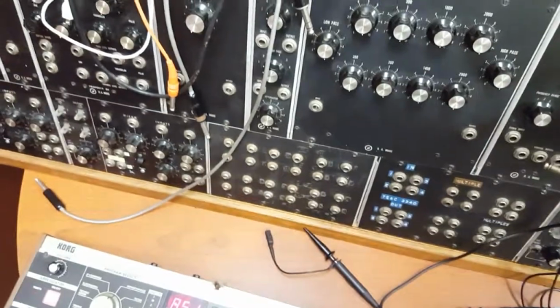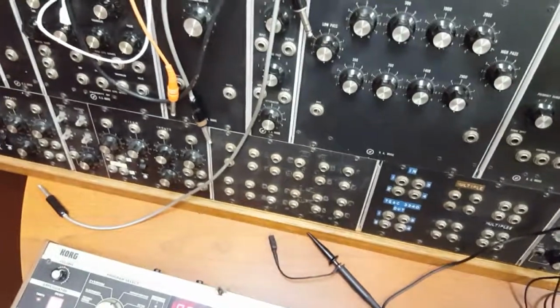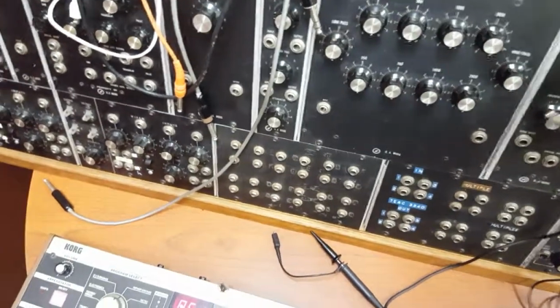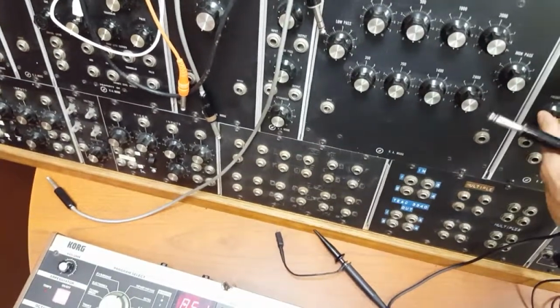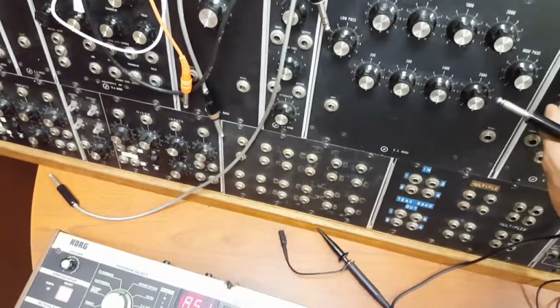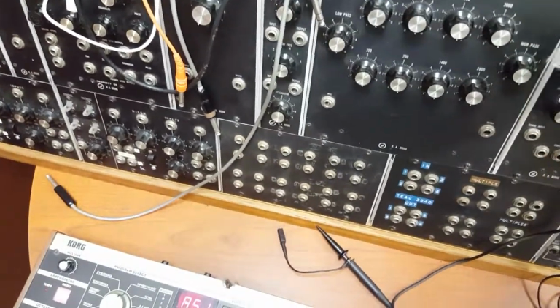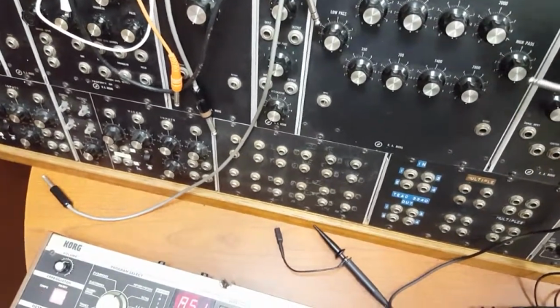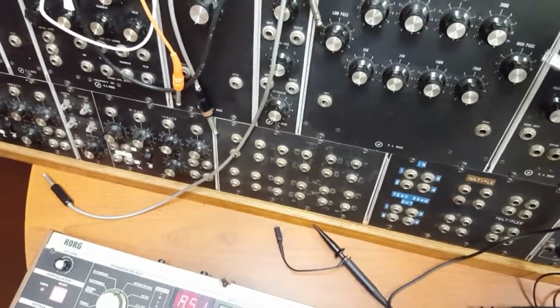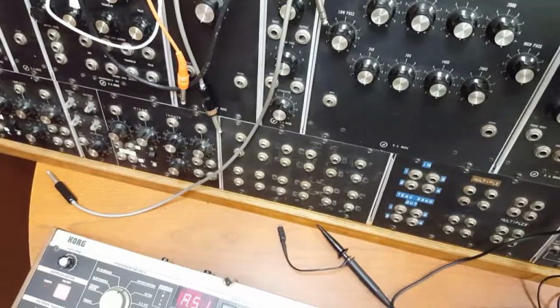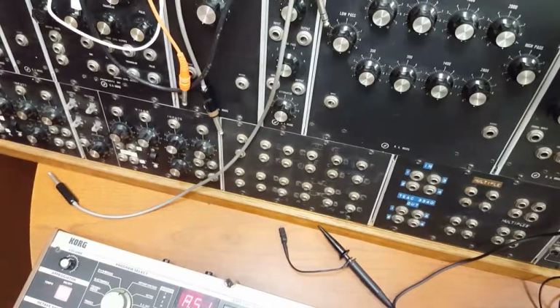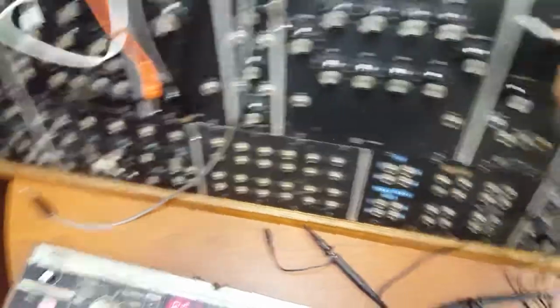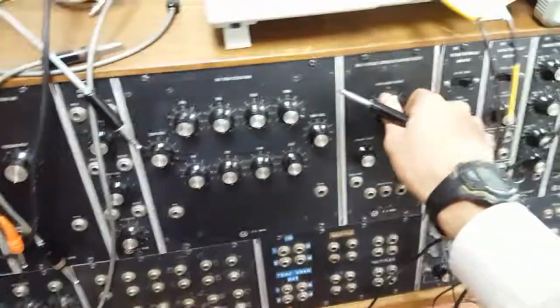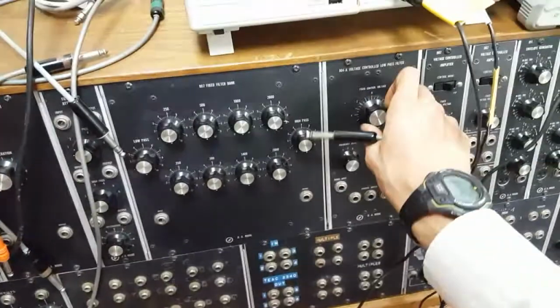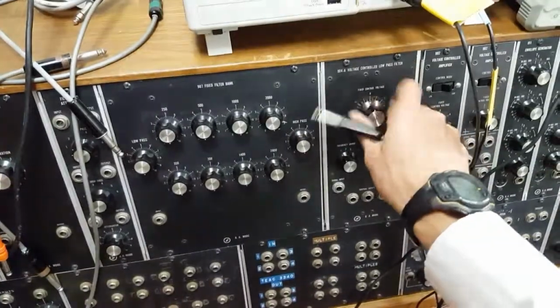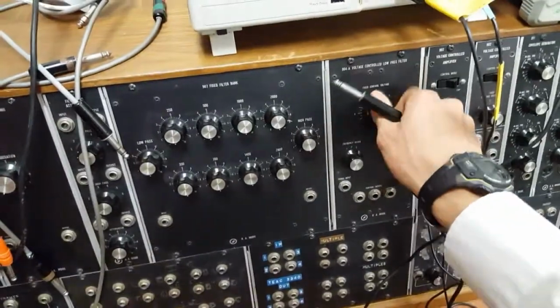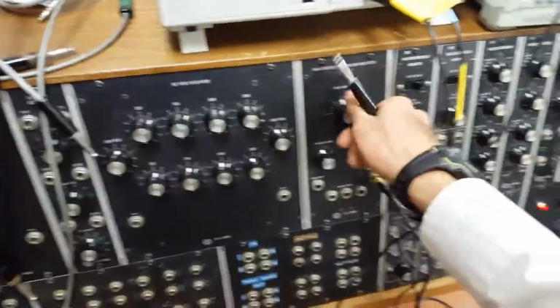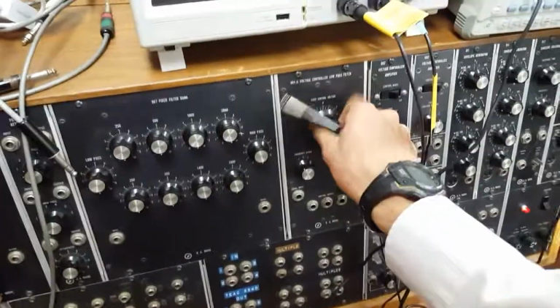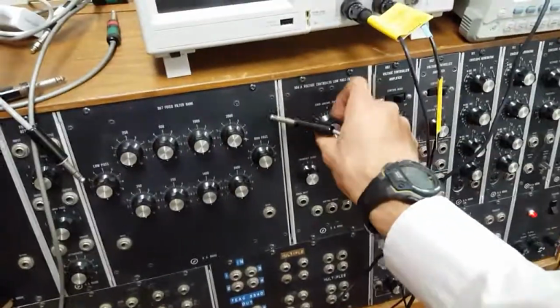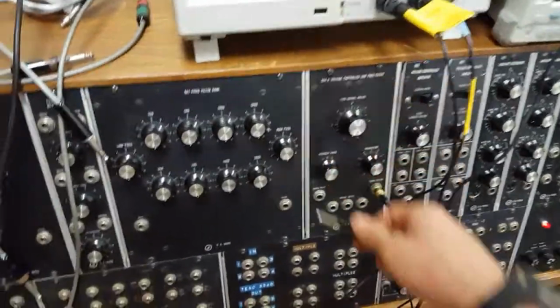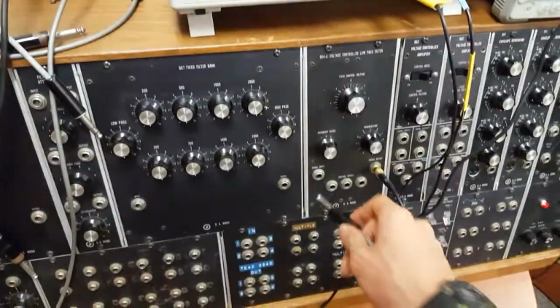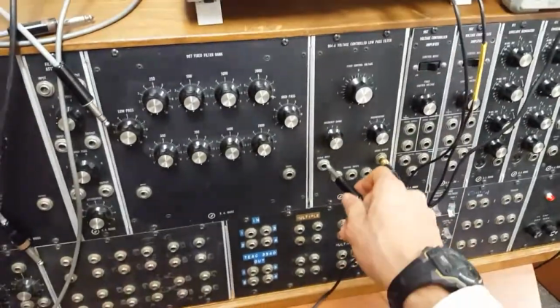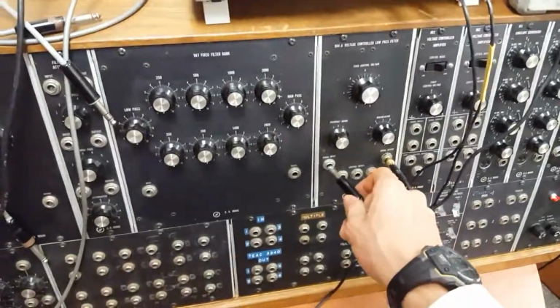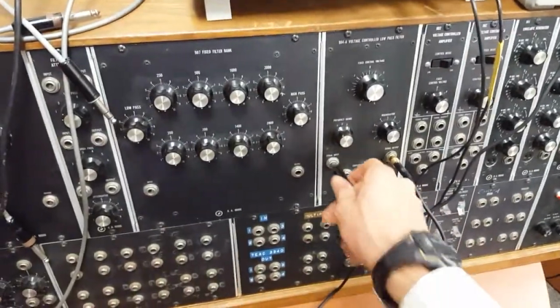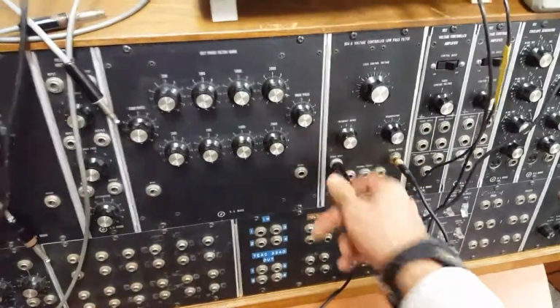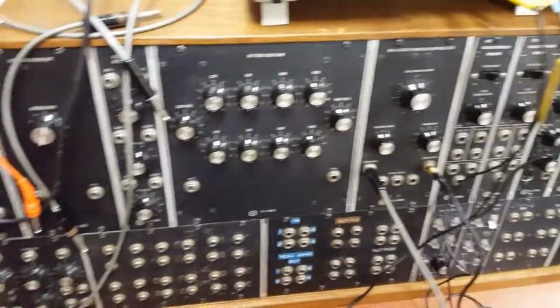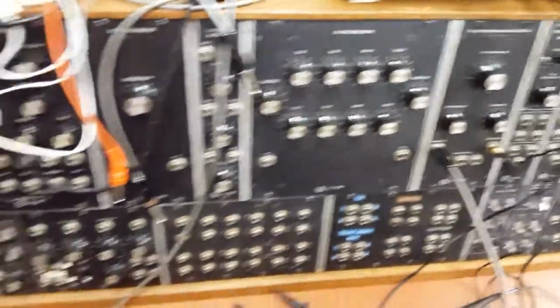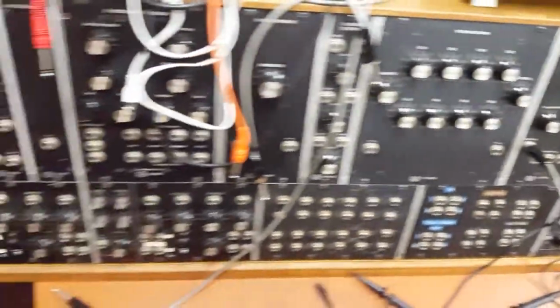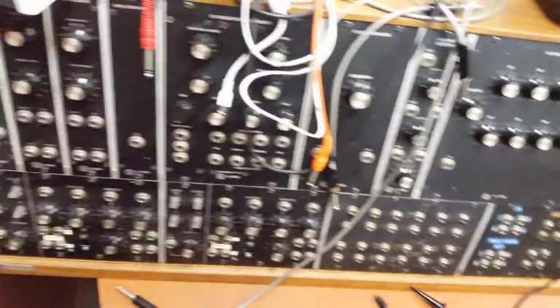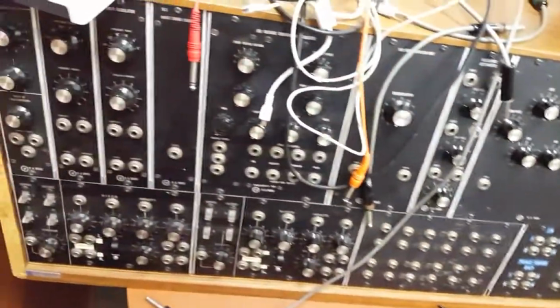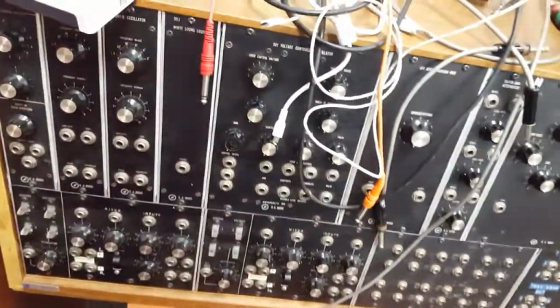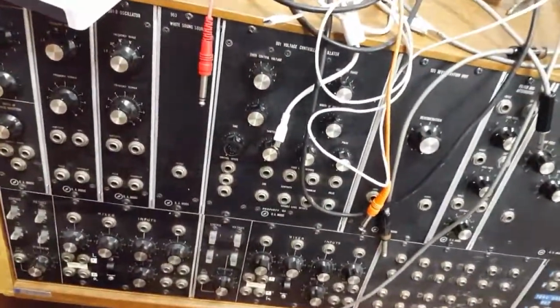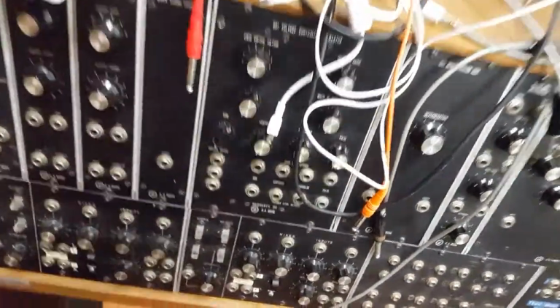That does not bode well. There's hissing, but I haven't even done anything. So alright, let's see what happens here.